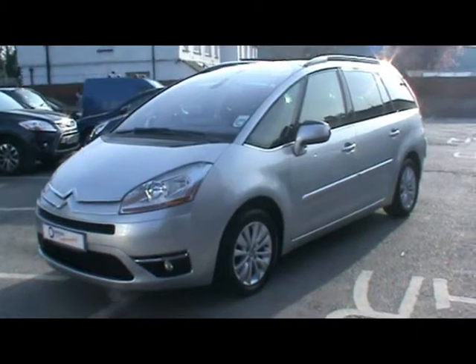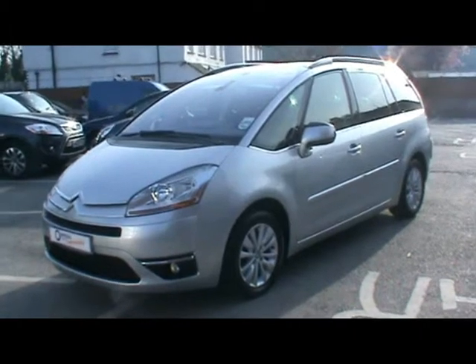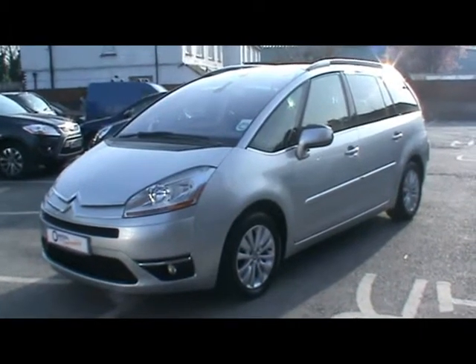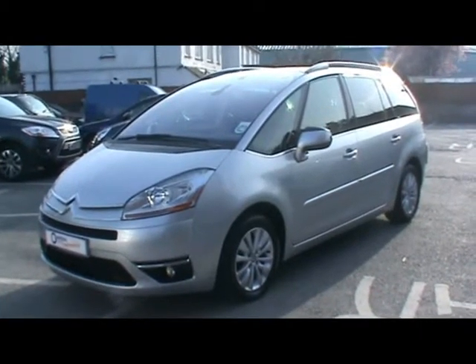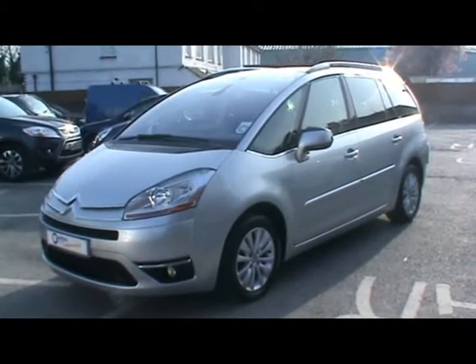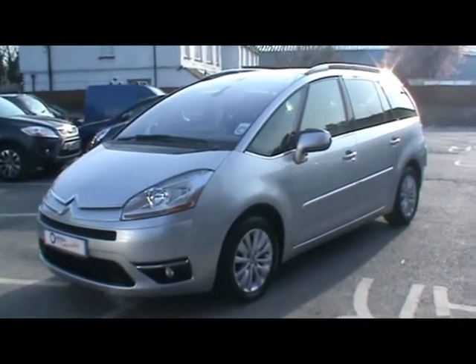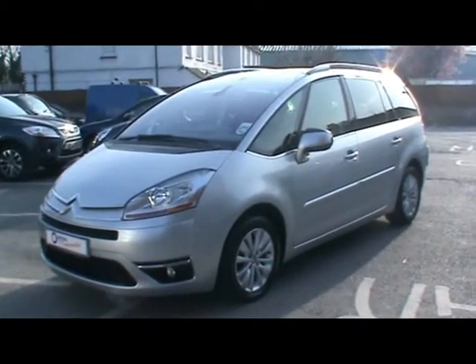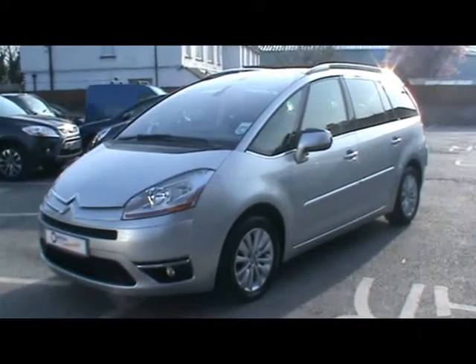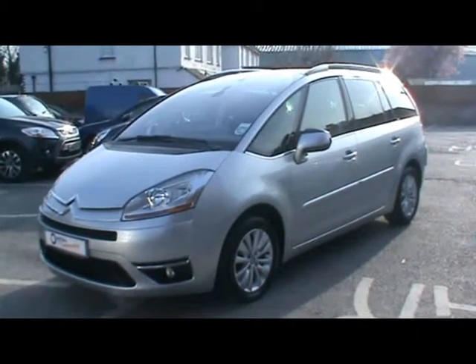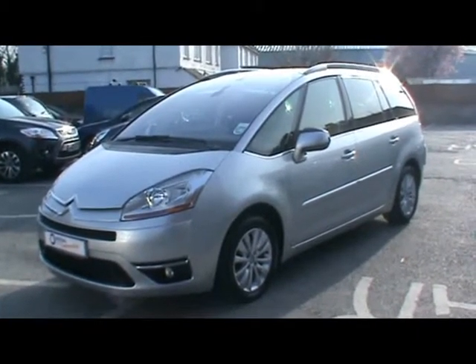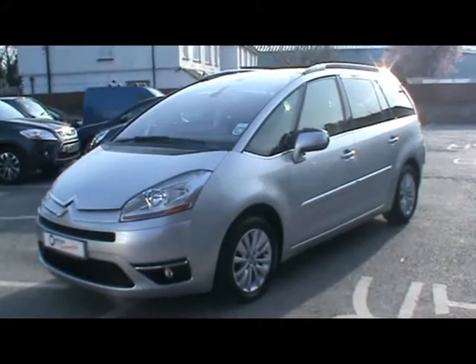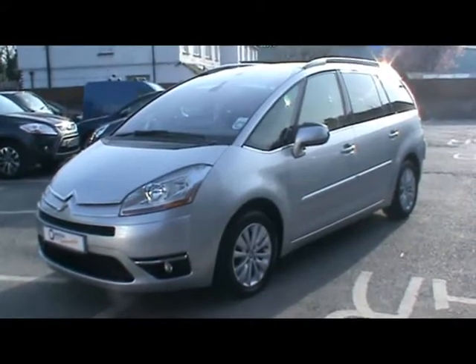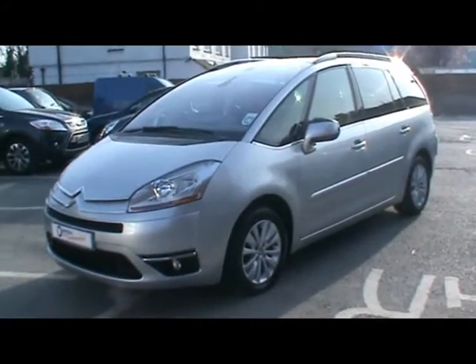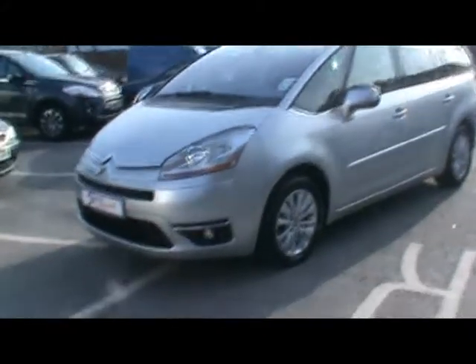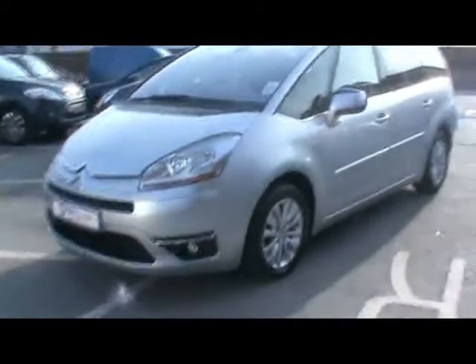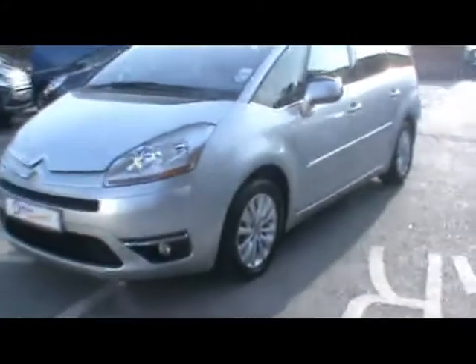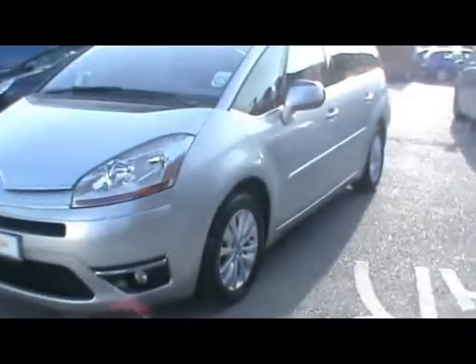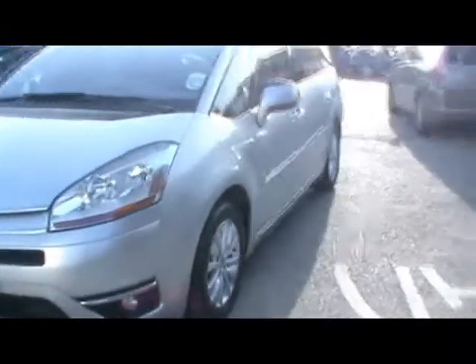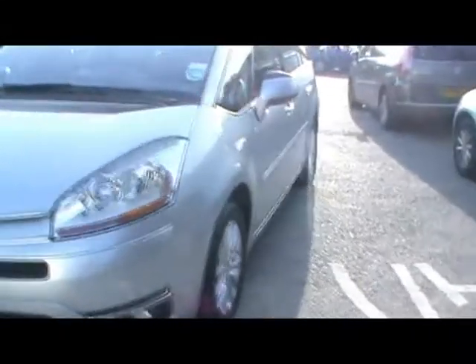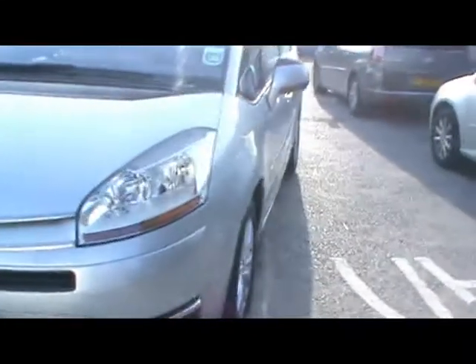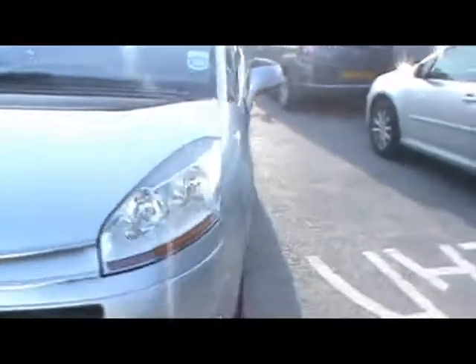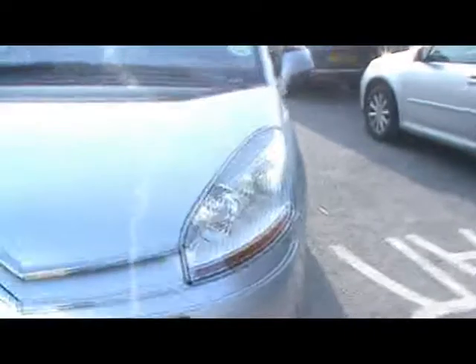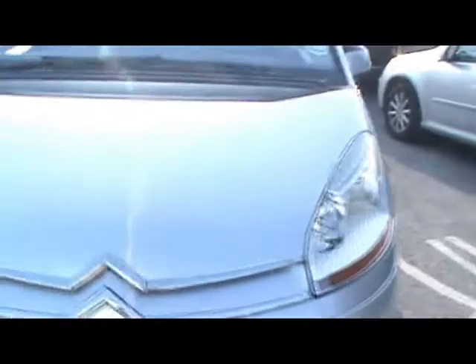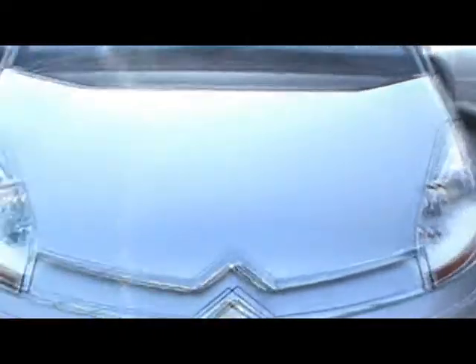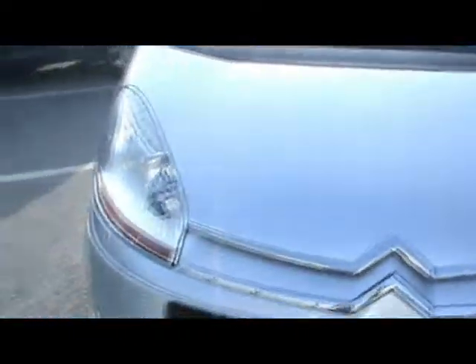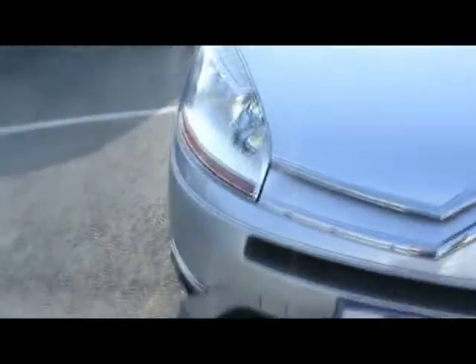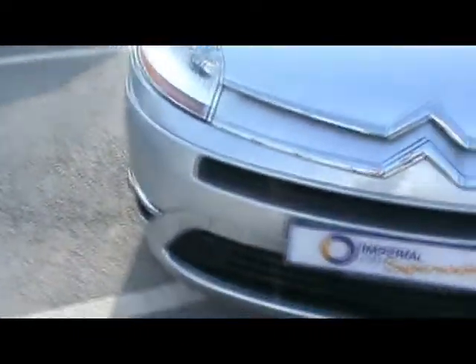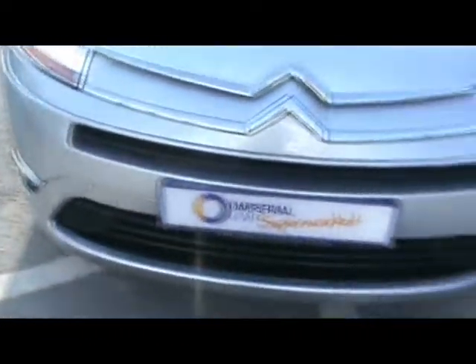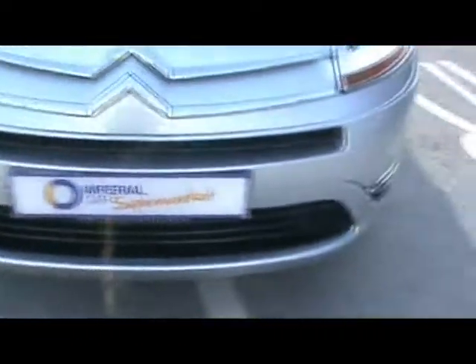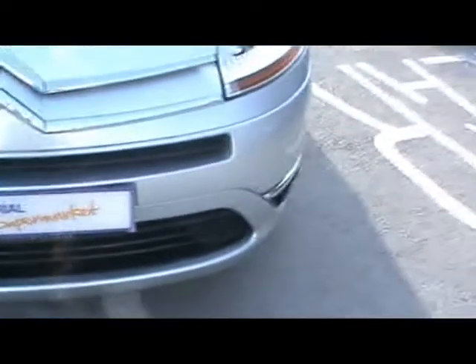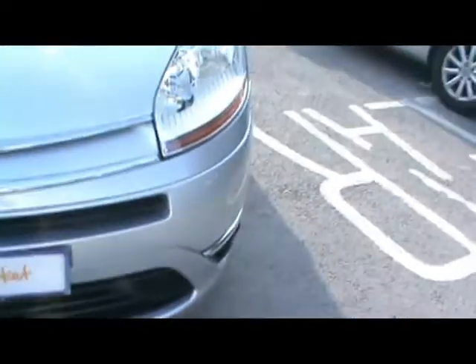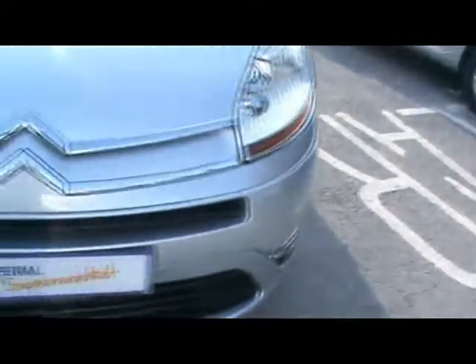Welcome to Imperial Cars. Today we have a 58 plate Citroen C4 Grand Picasso to show you. Finished in metallic silver, we're going to take you around the car so you can get a better idea of the condition and the certain features of the vehicle.